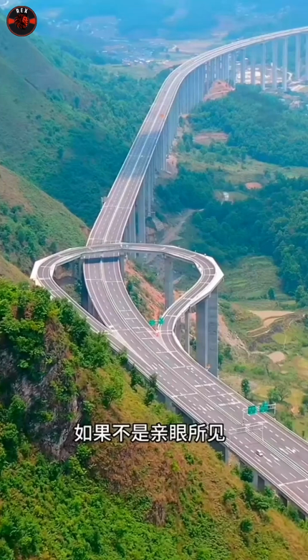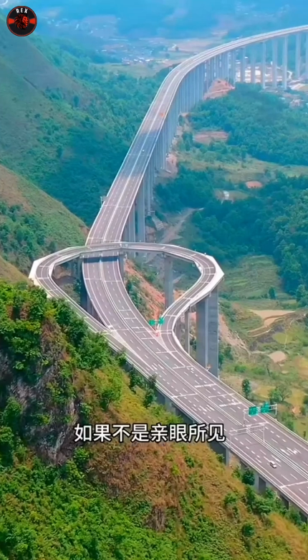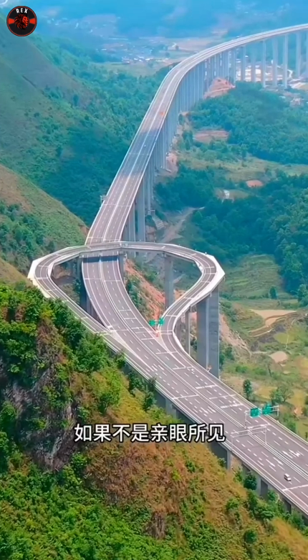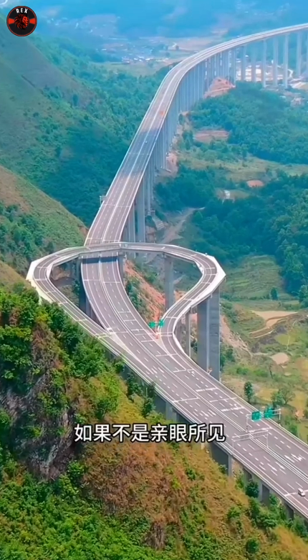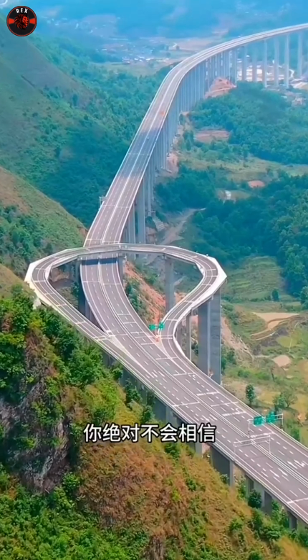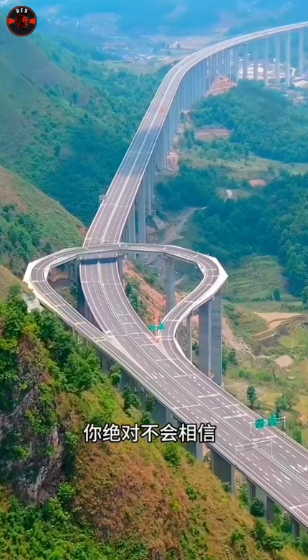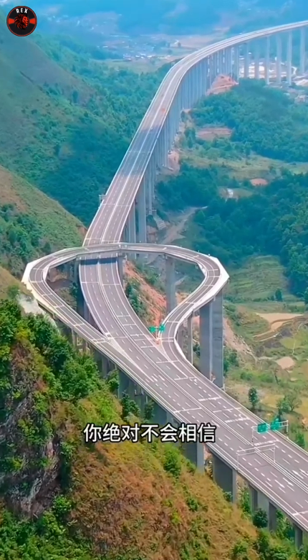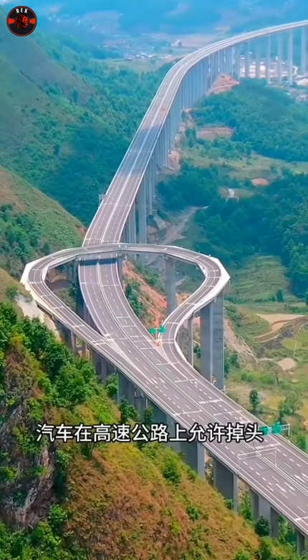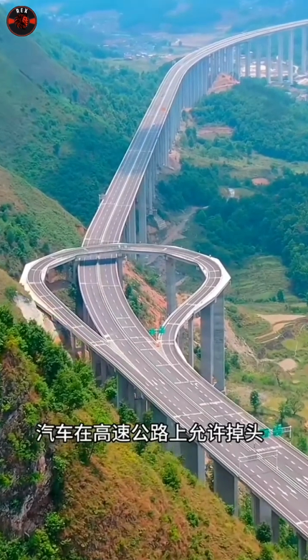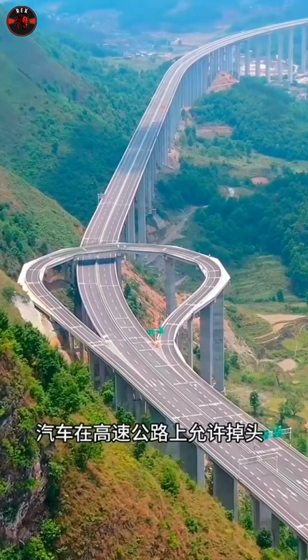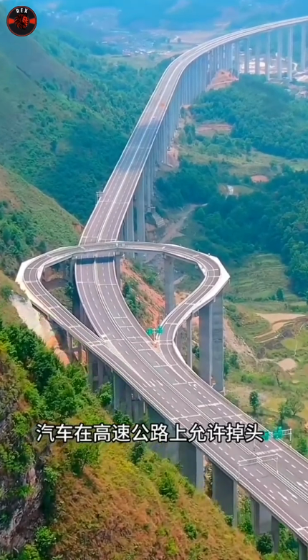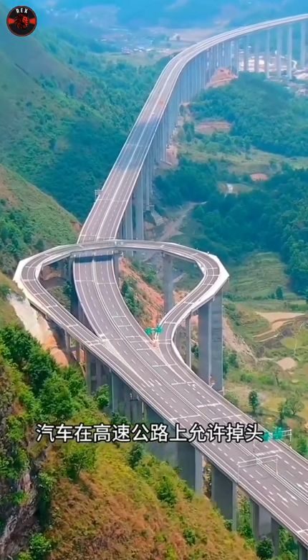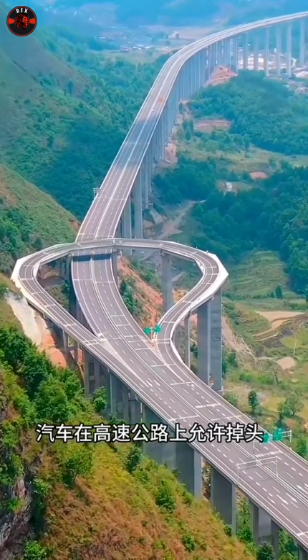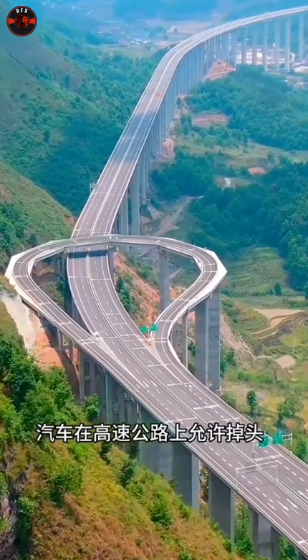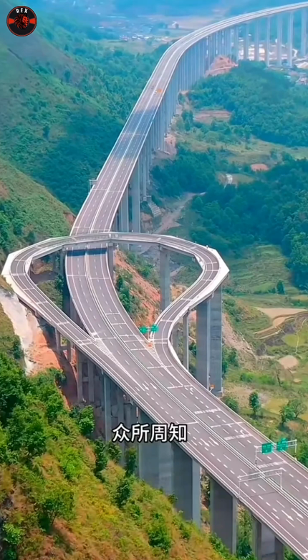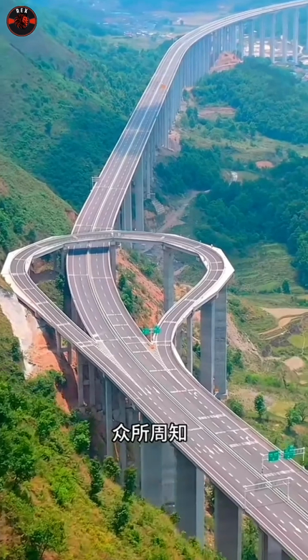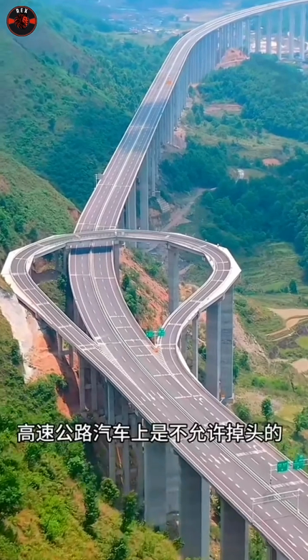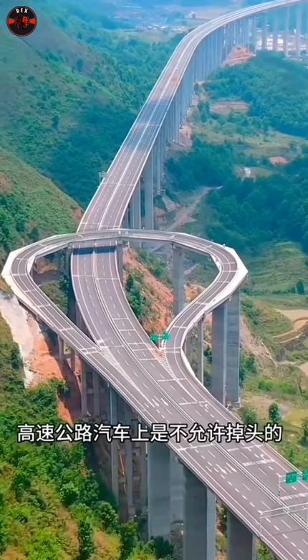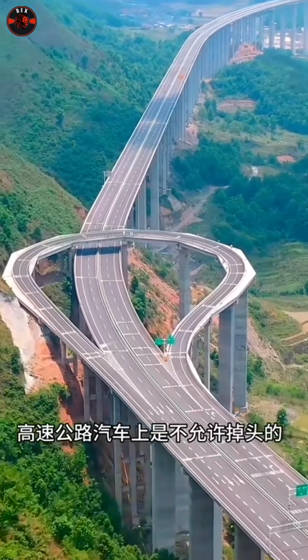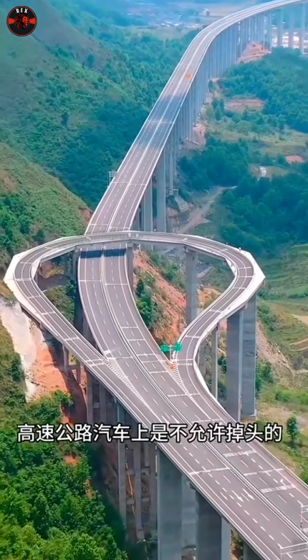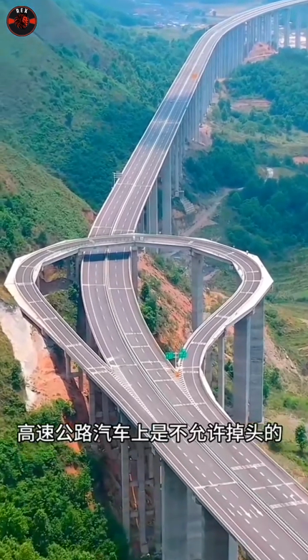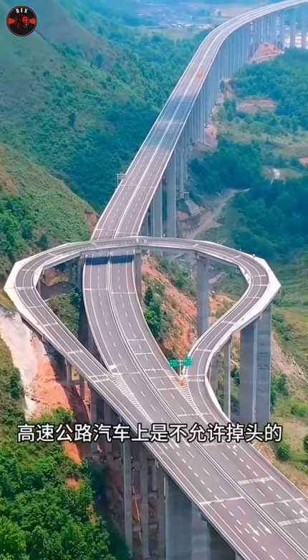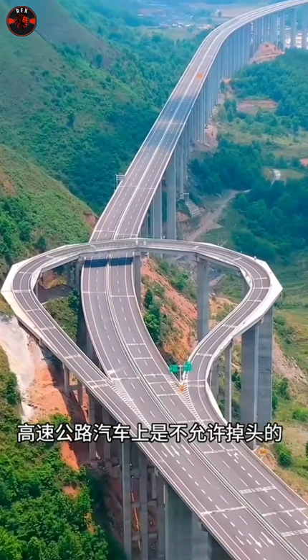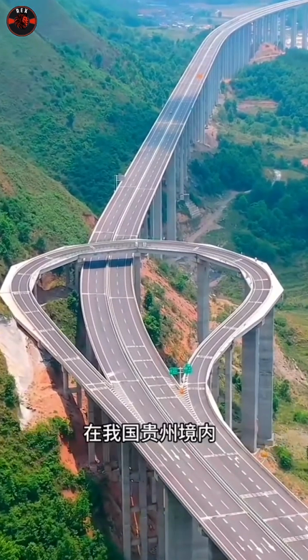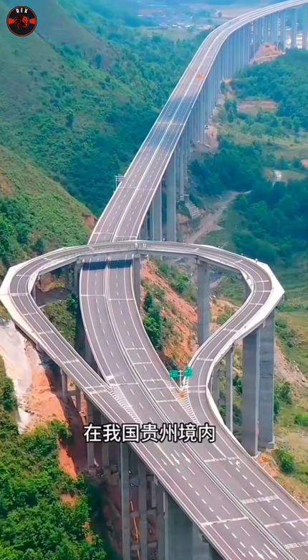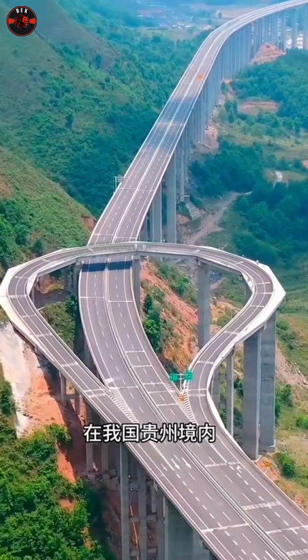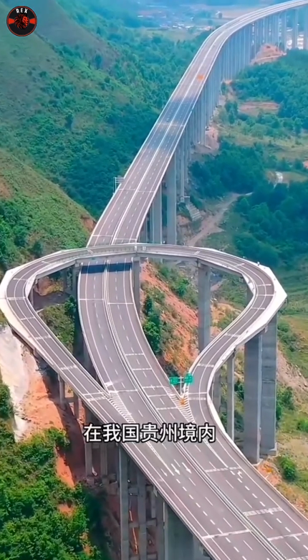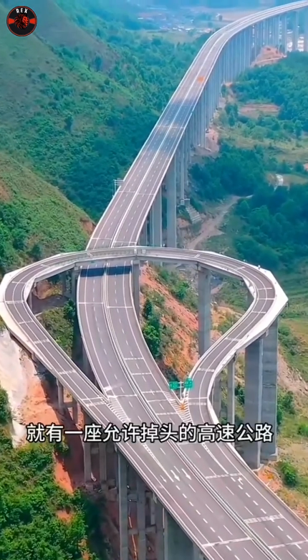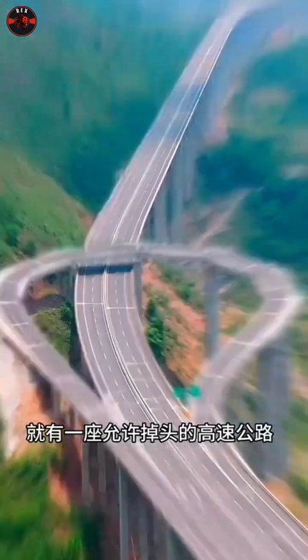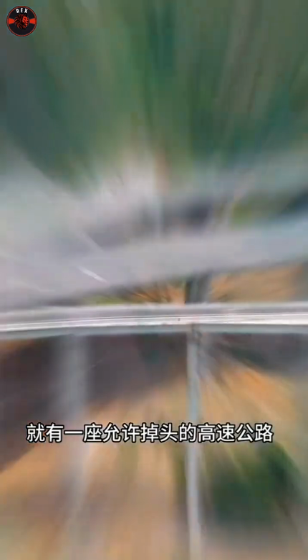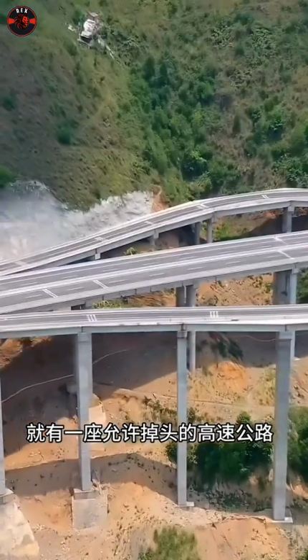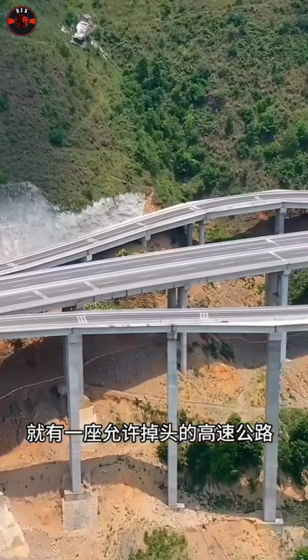Picture this: U-turns on highways — an idea that sounds almost surreal. While most people understand that such turns are usually off-limits, there's an extraordinary highway in Guizhou, China, that defies the norm.